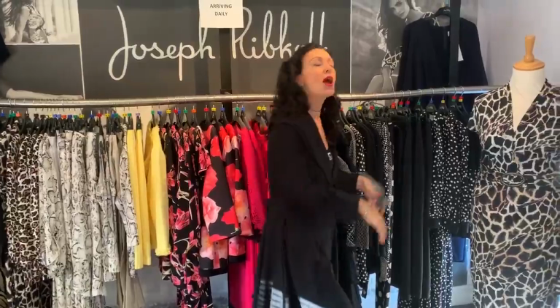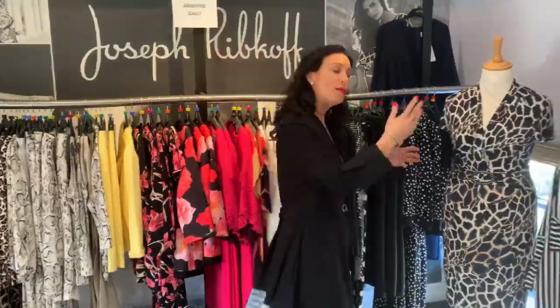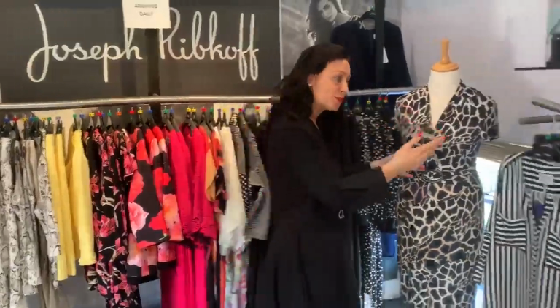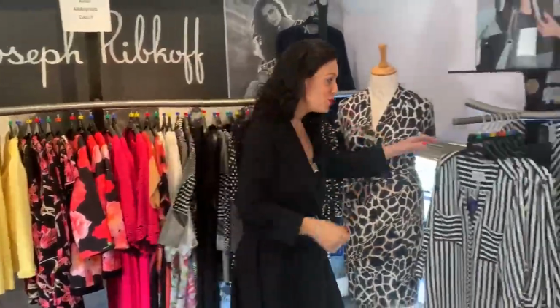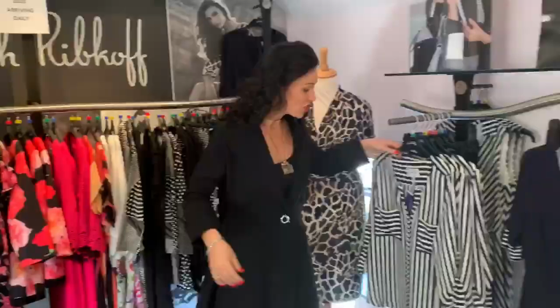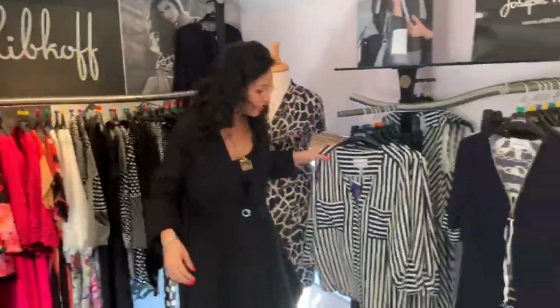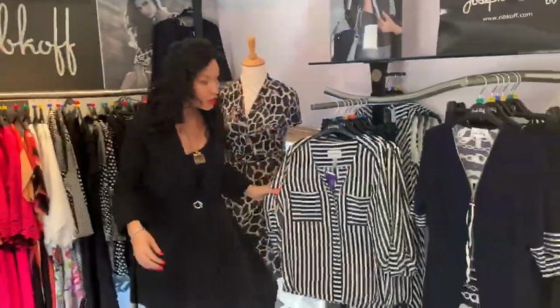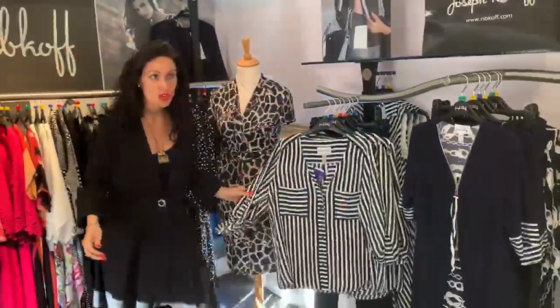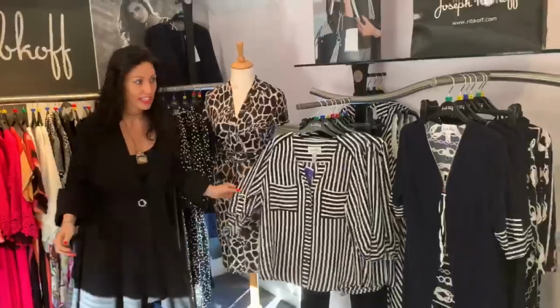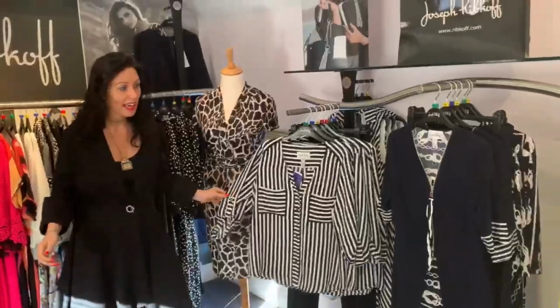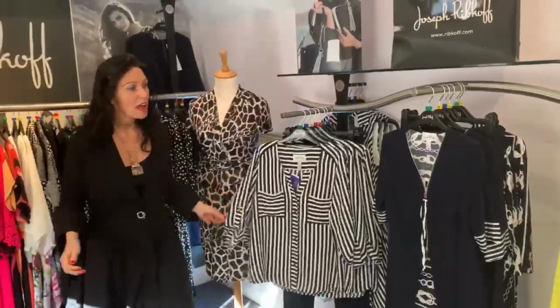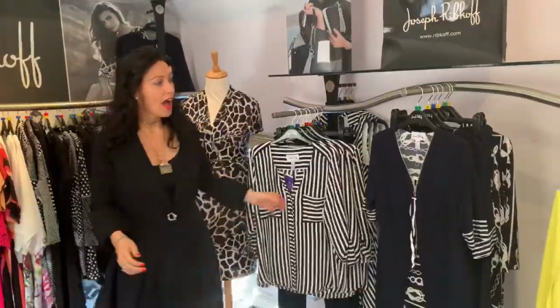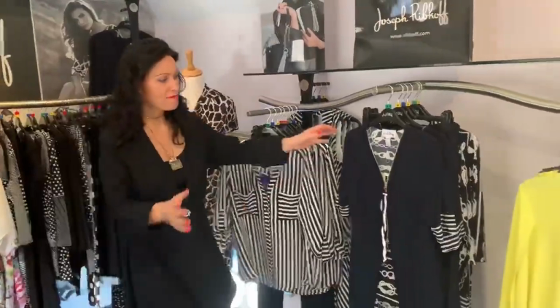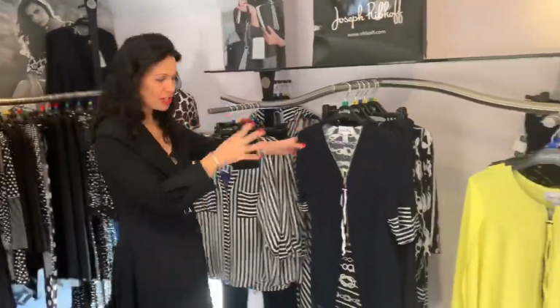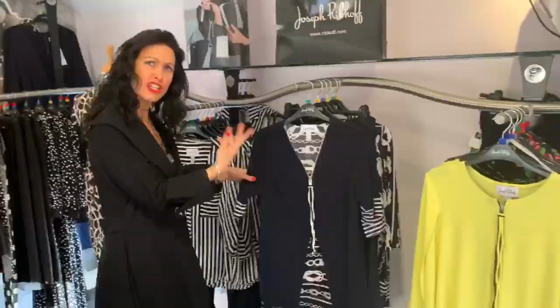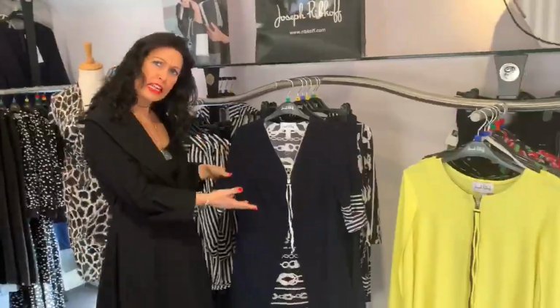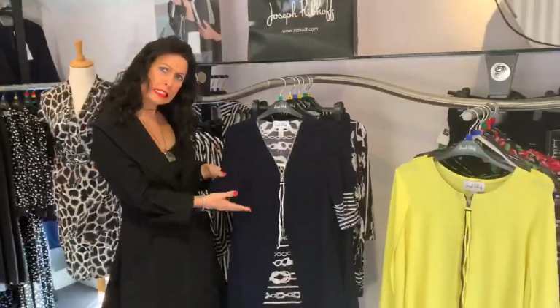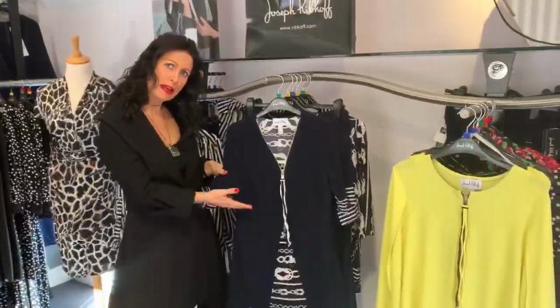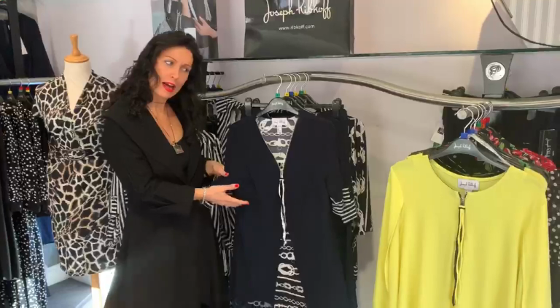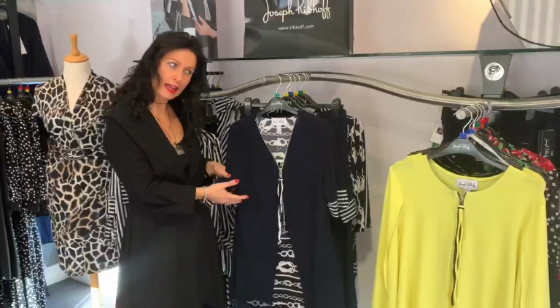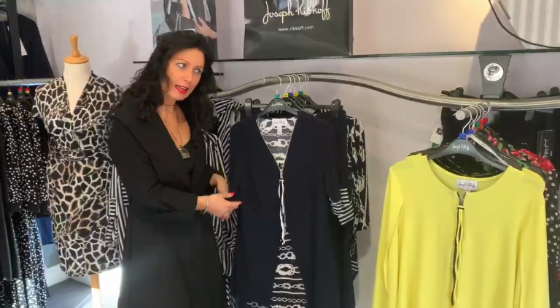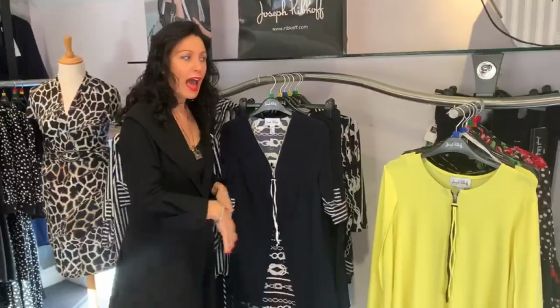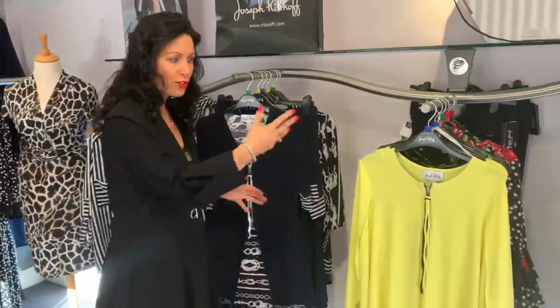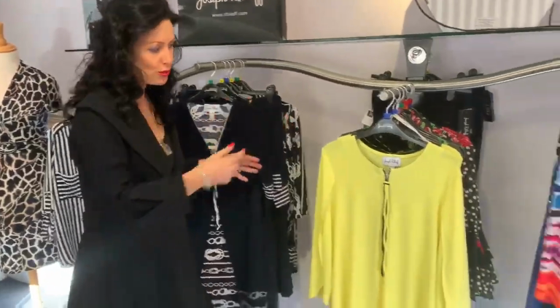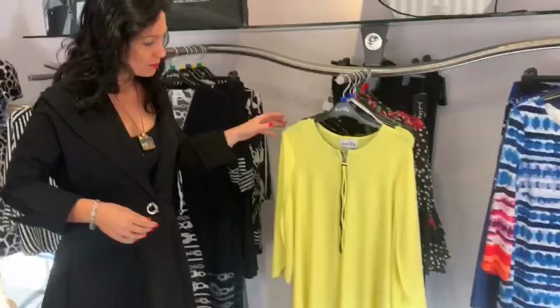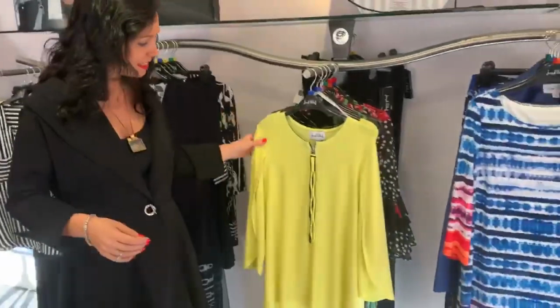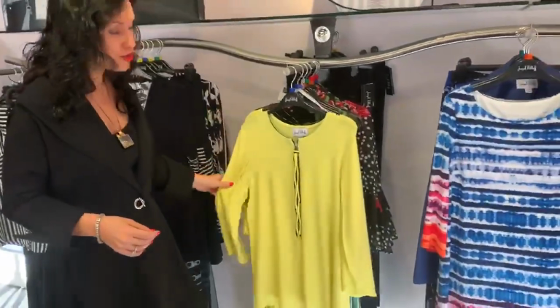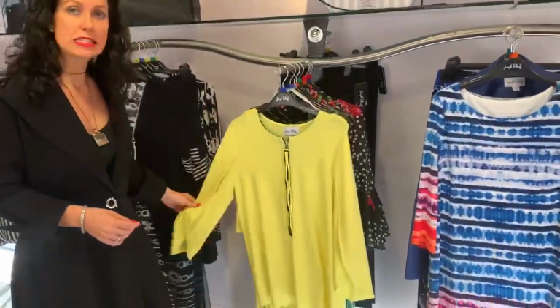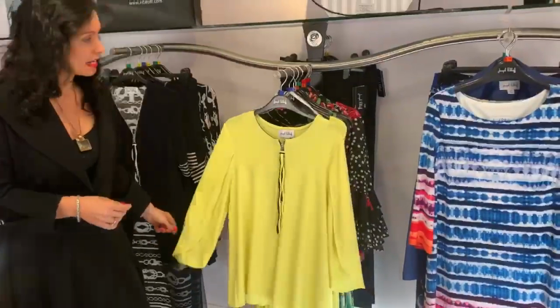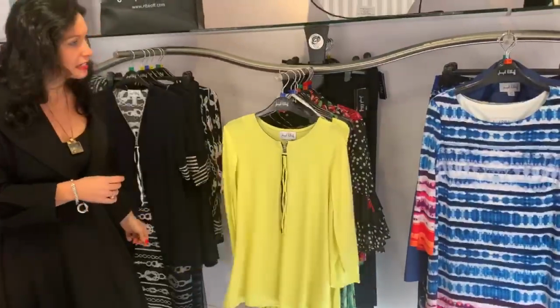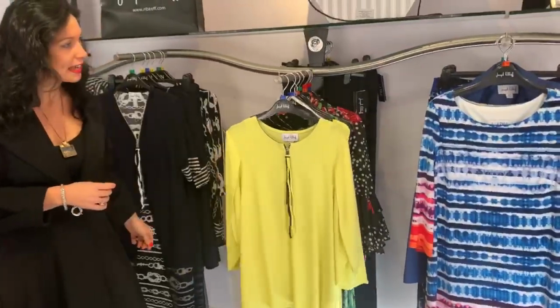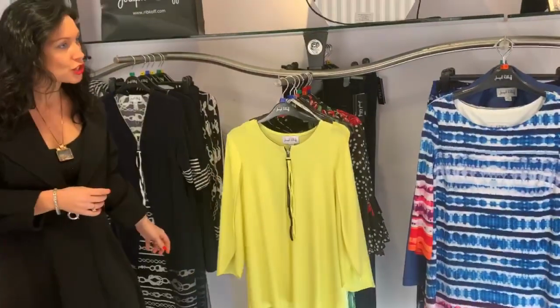We move on to the nautical look. Gorgeous here — very Chanel inspired, I think. And of course, we've got some of the citrus colours here too.